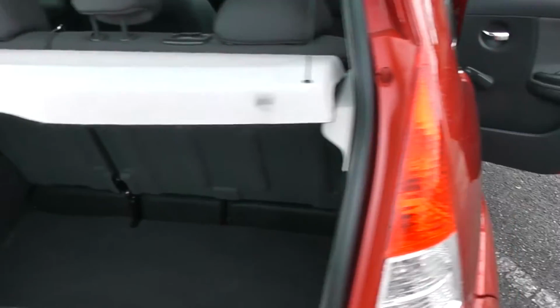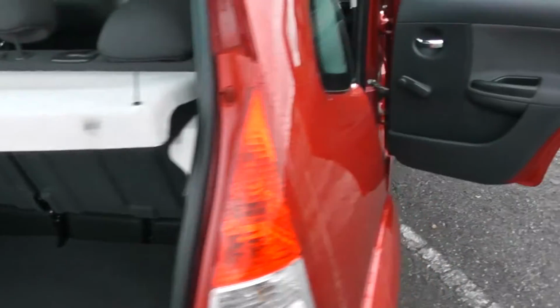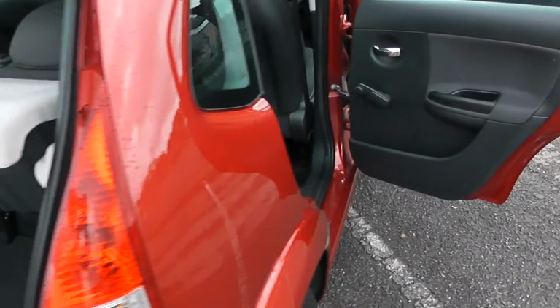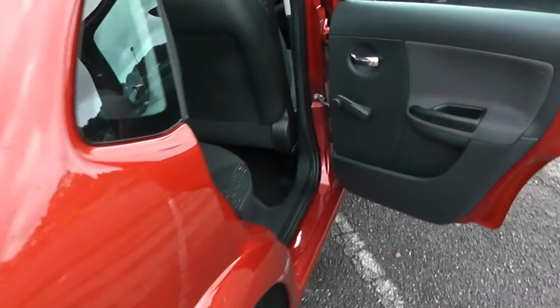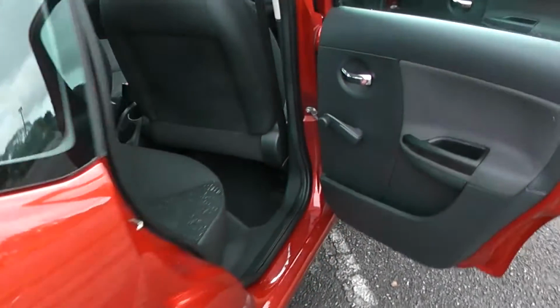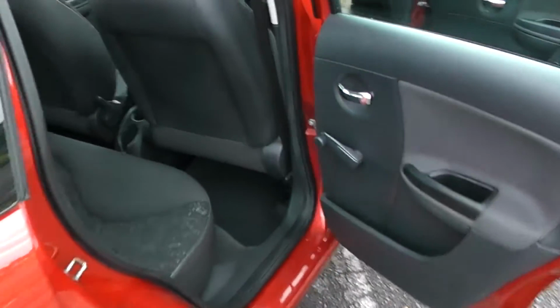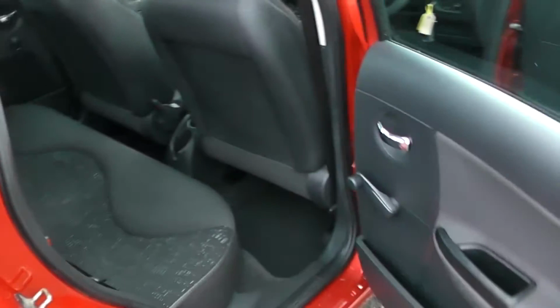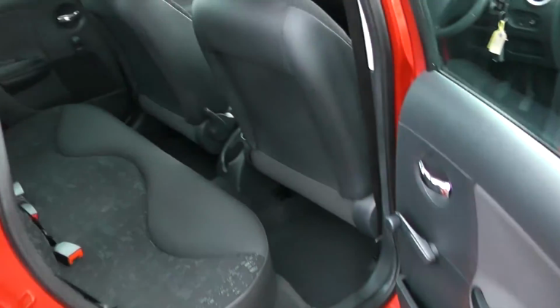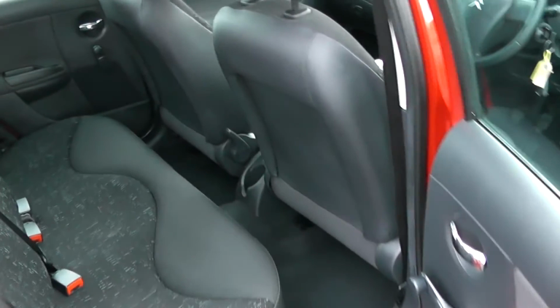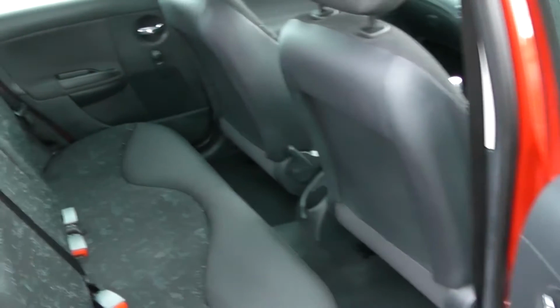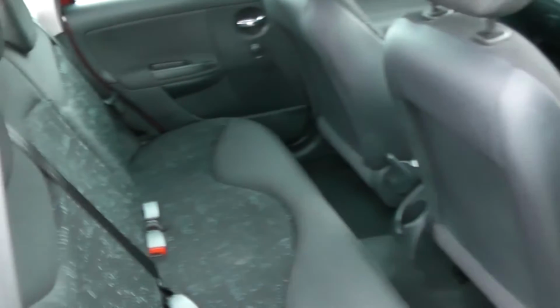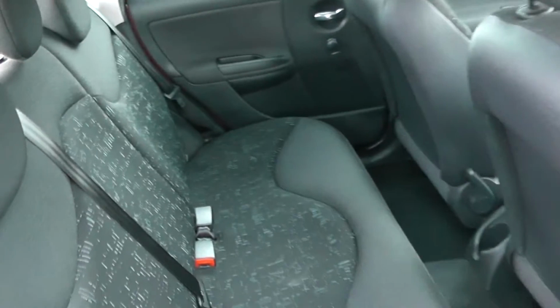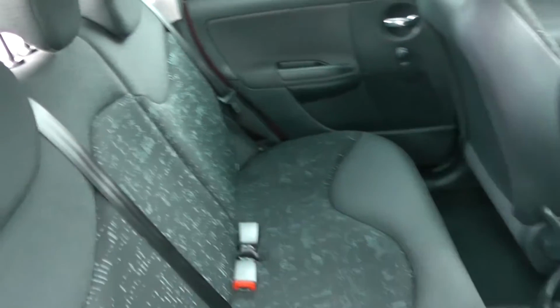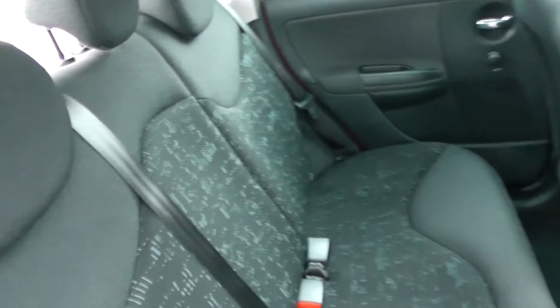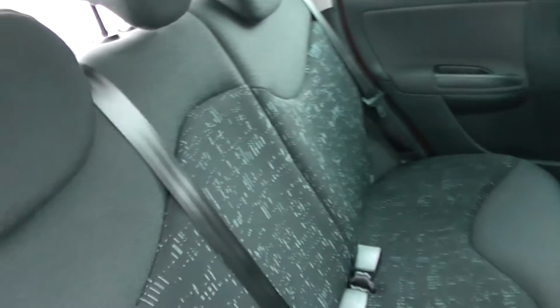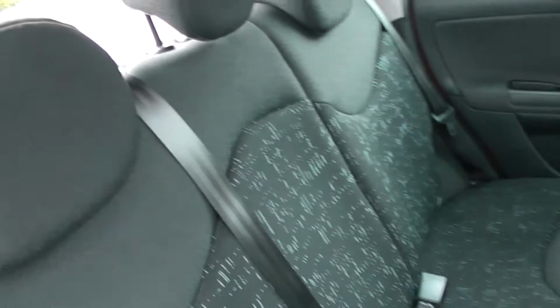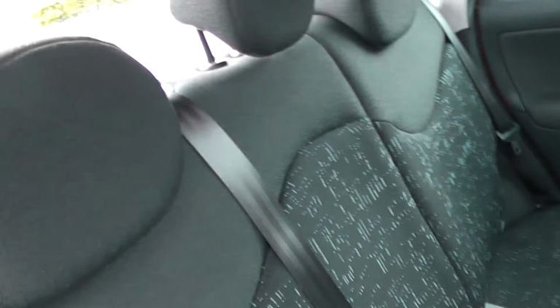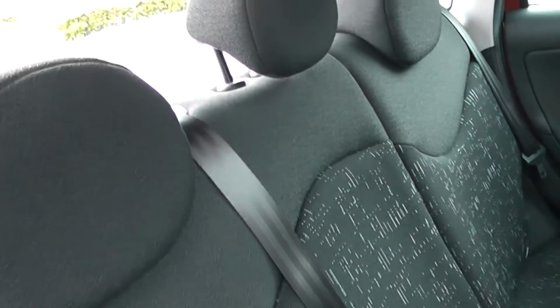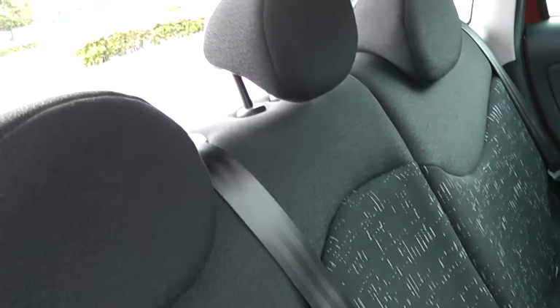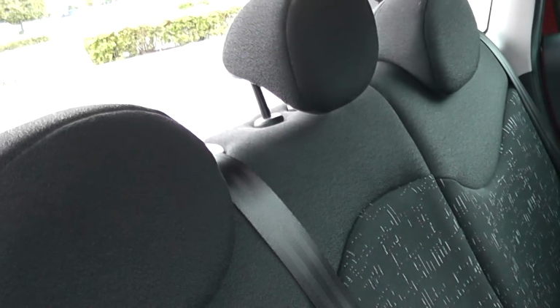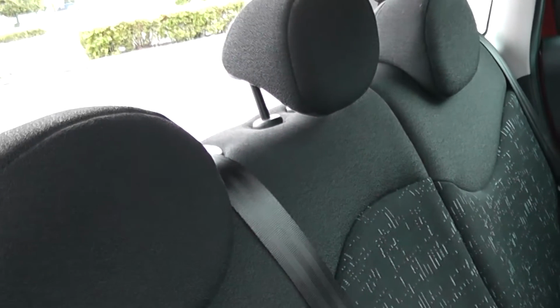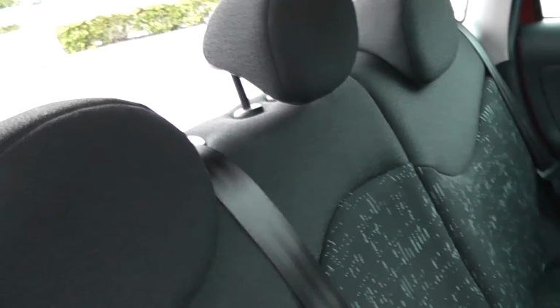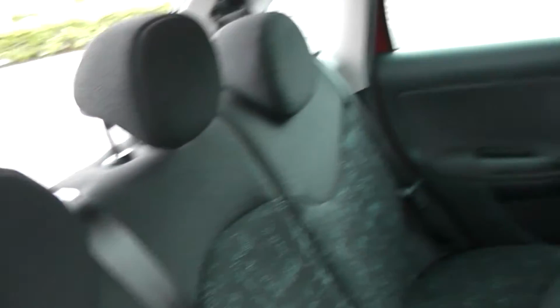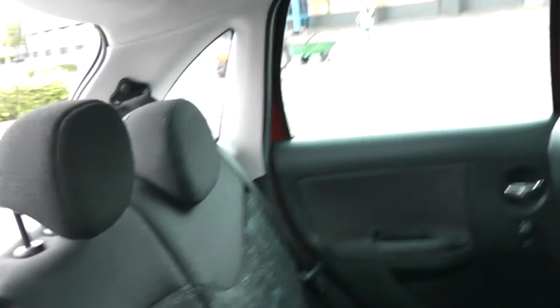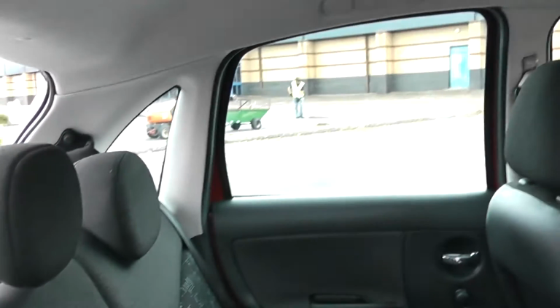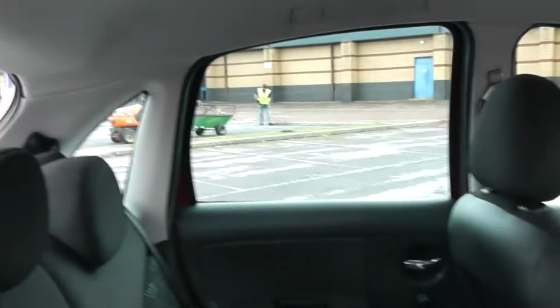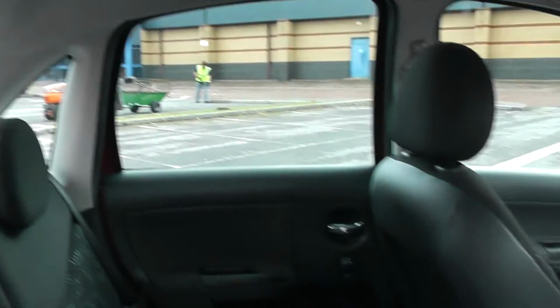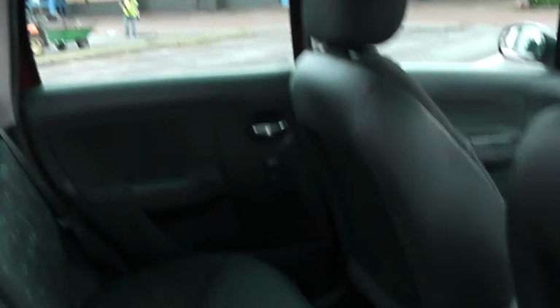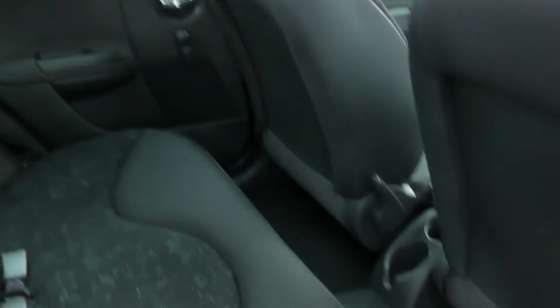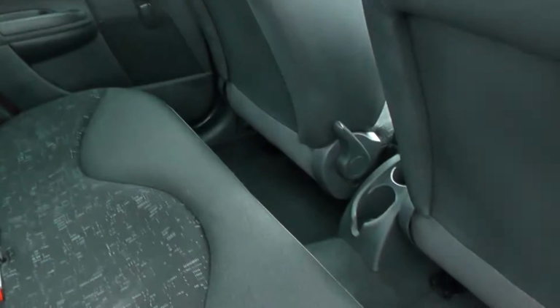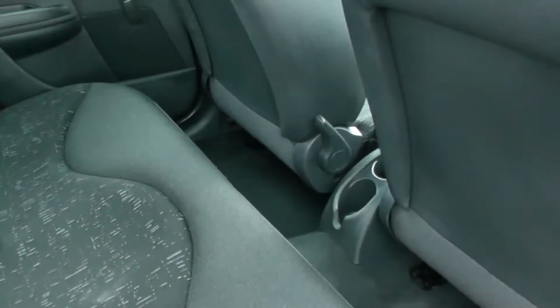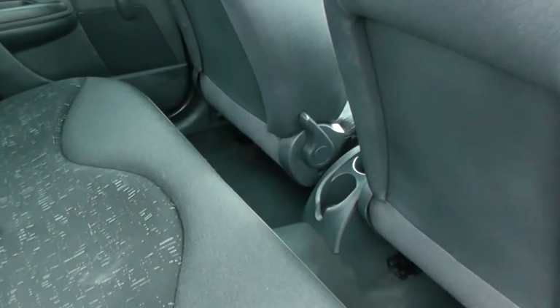Moving to the rear of the car, you'll see the three head restraints, with plenty of headroom and plenty of legroom.